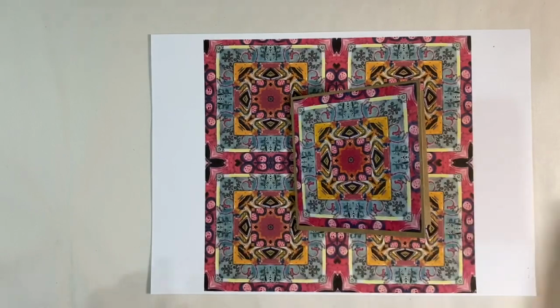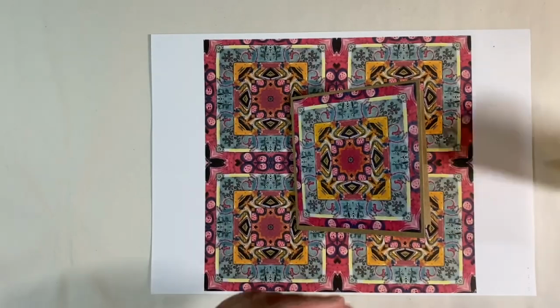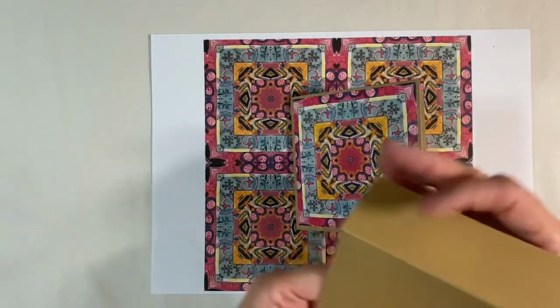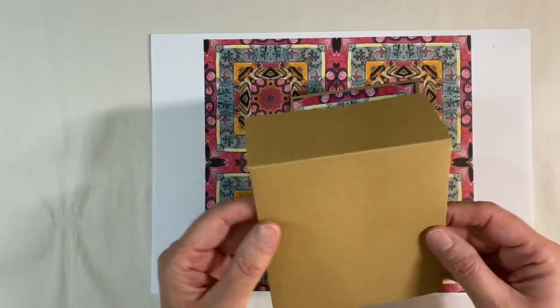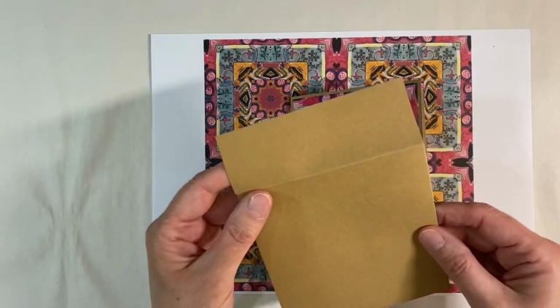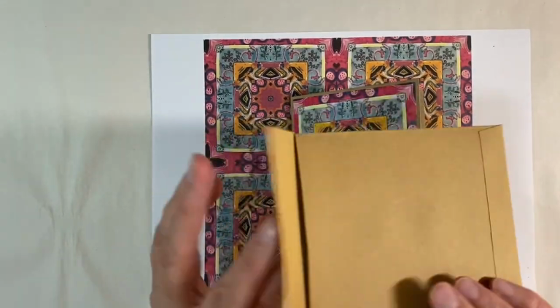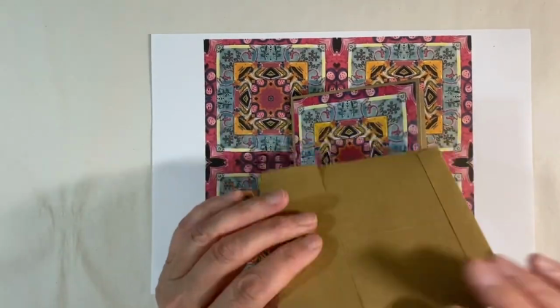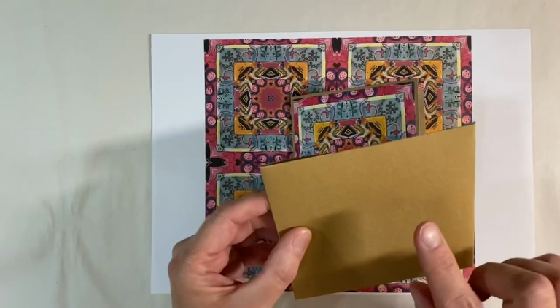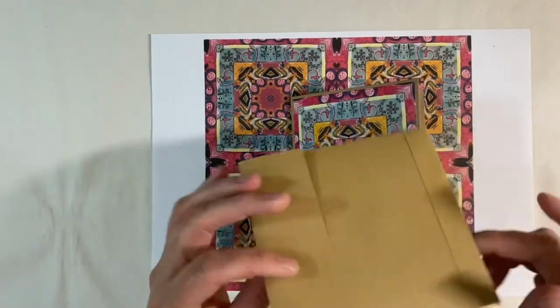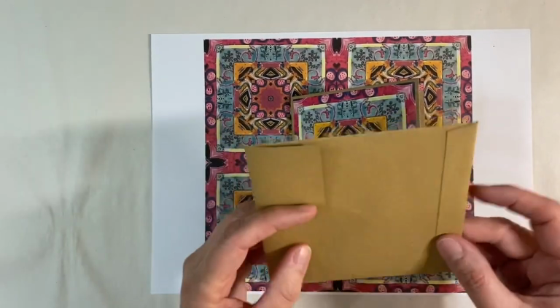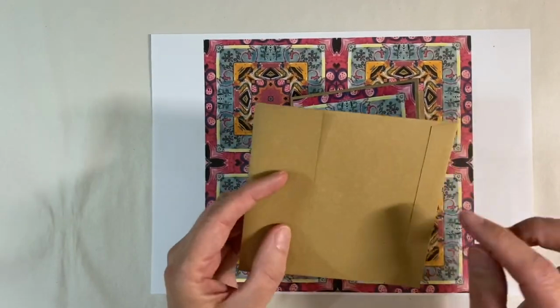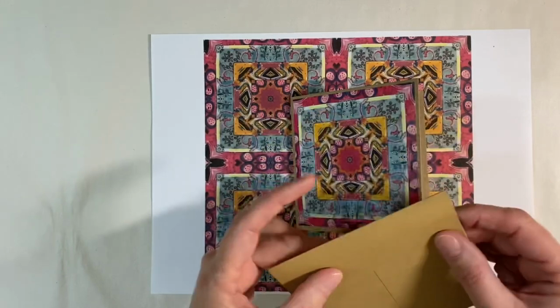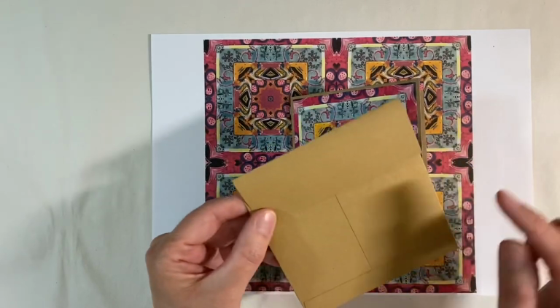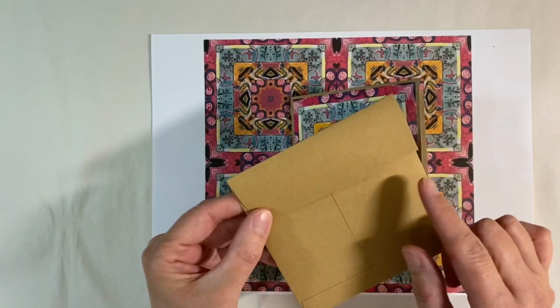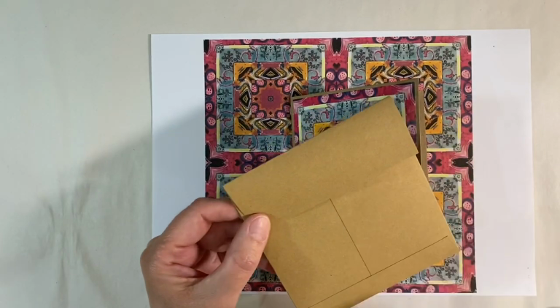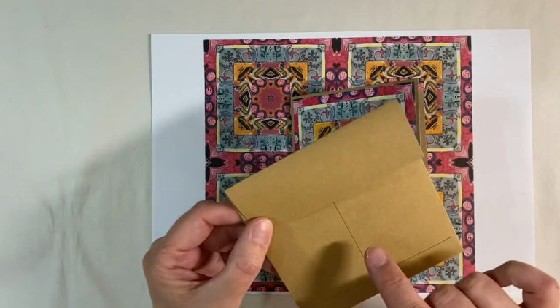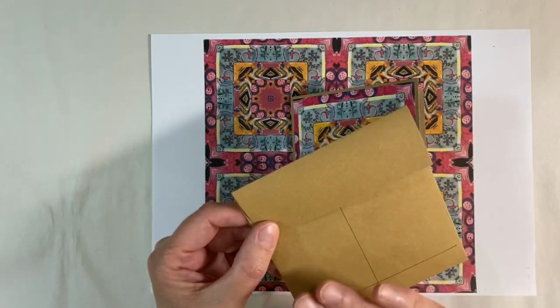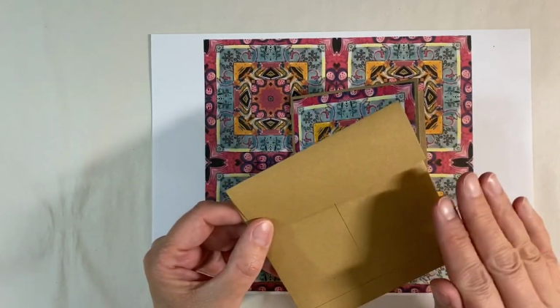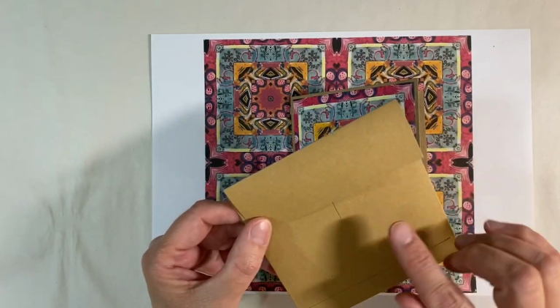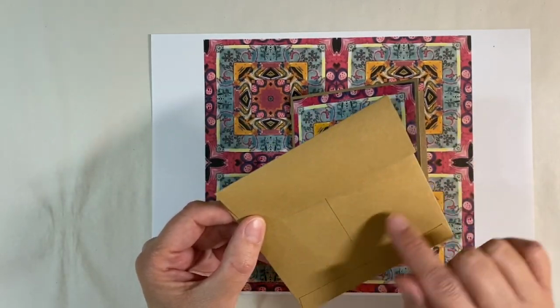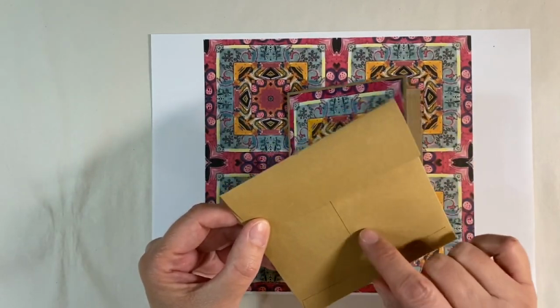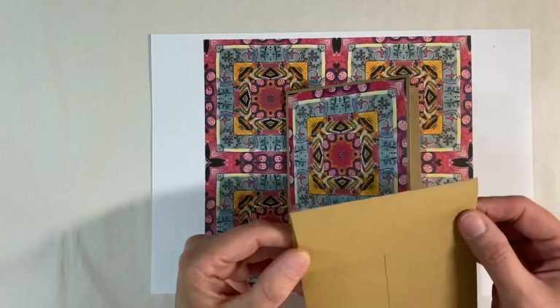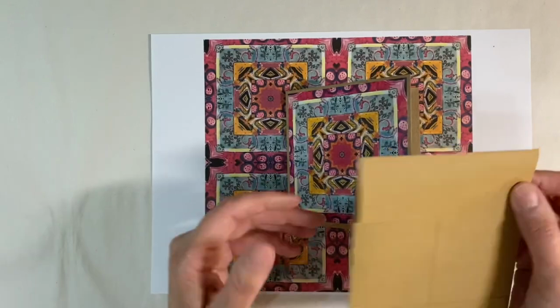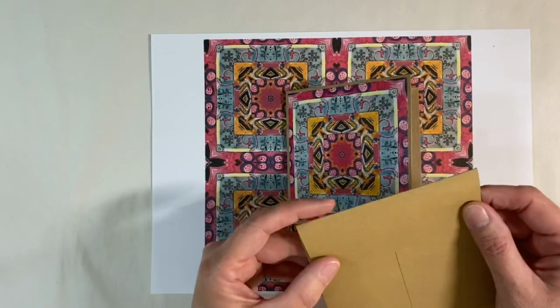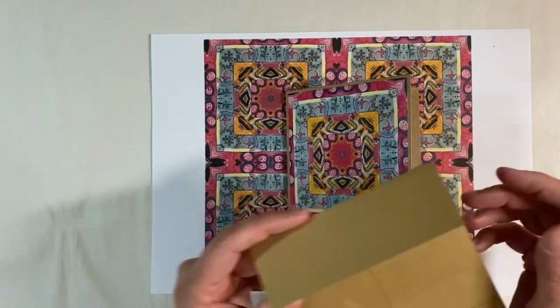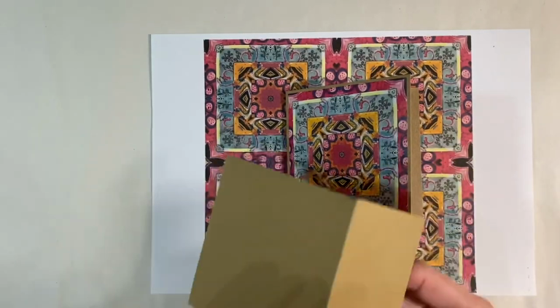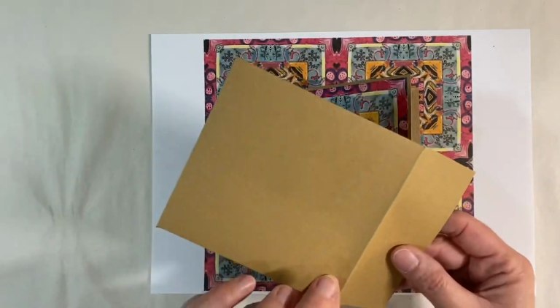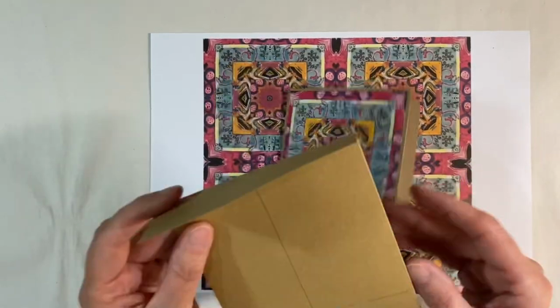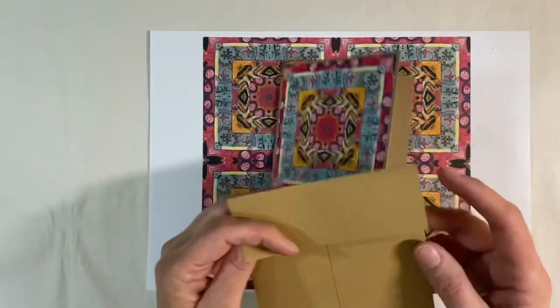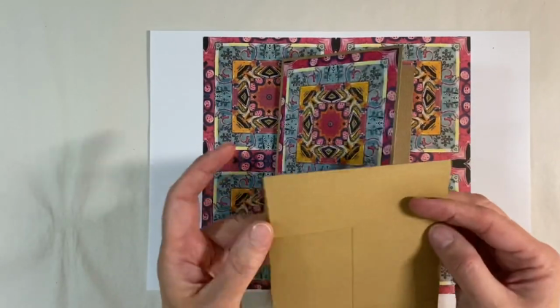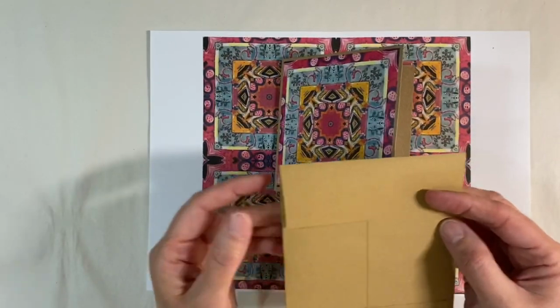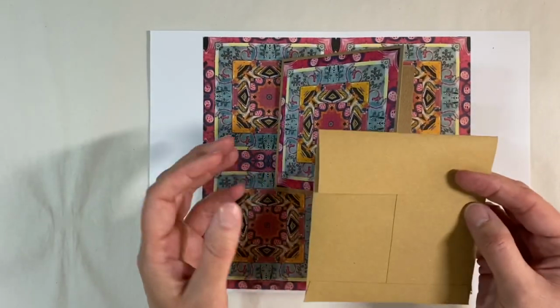I've also made myself a custom envelope. I'll leave a link to a tutorial I shared earlier in the week showing you how to make very simple, quick and easy custom made envelopes. But let's have a look and see if we can step this up a notch.